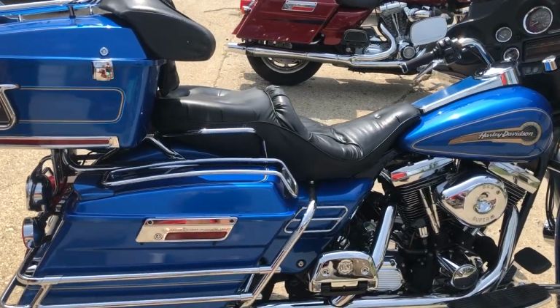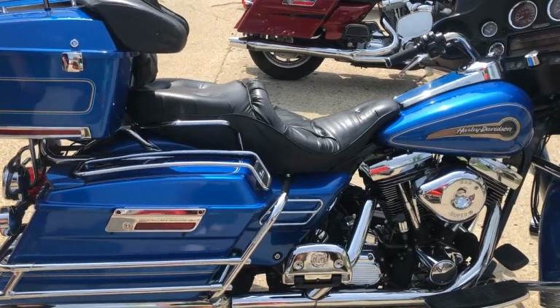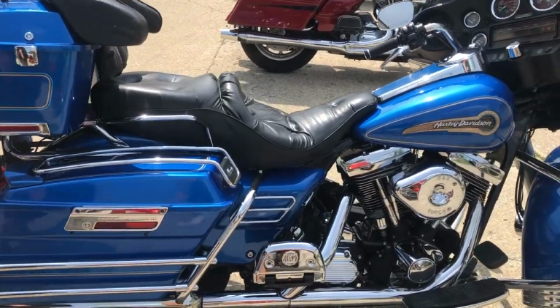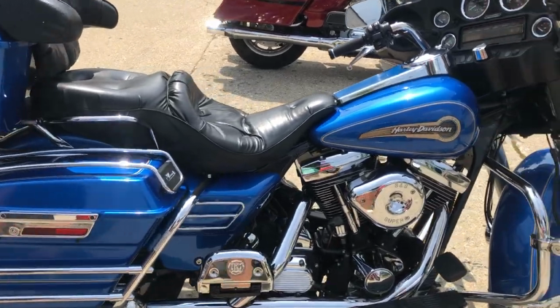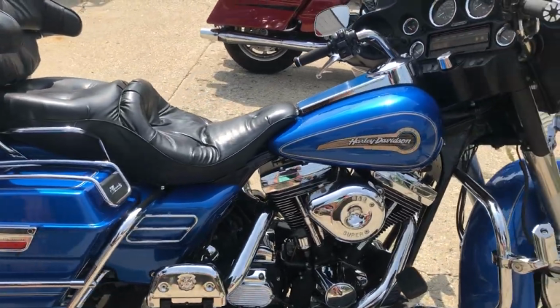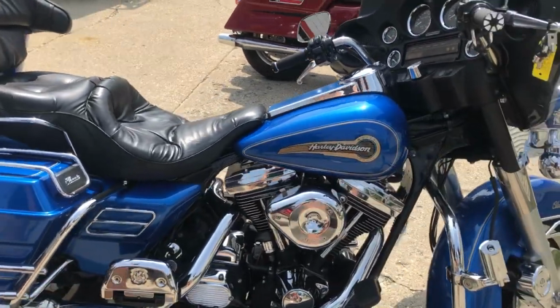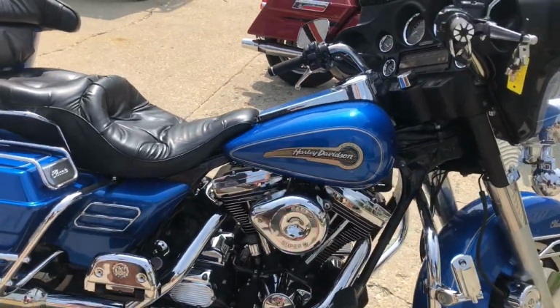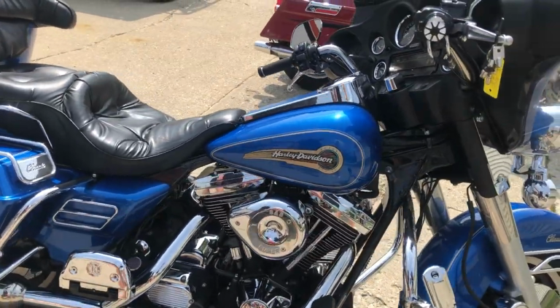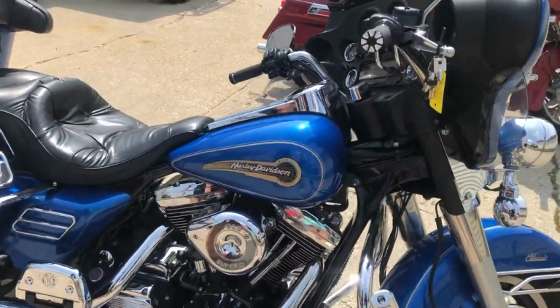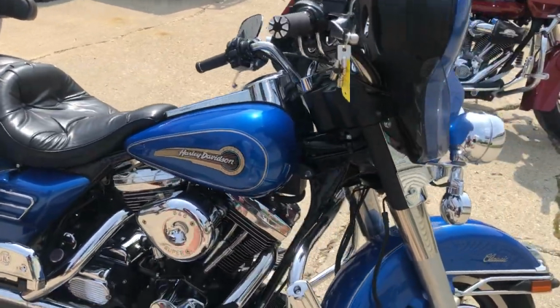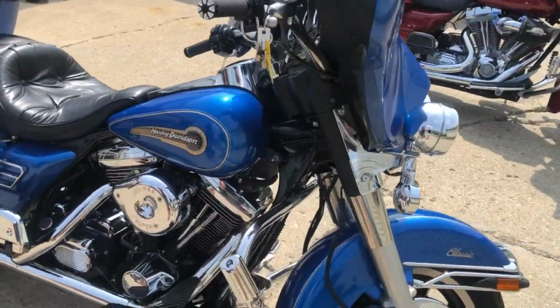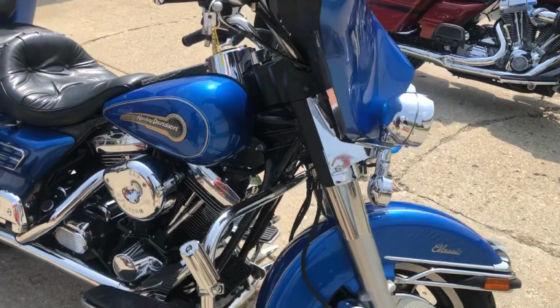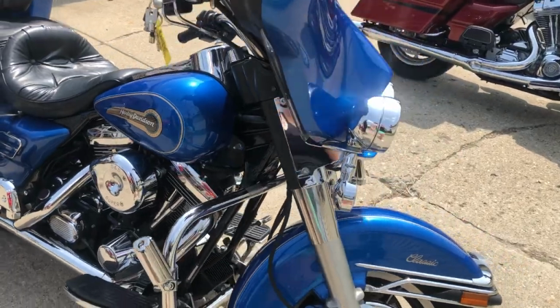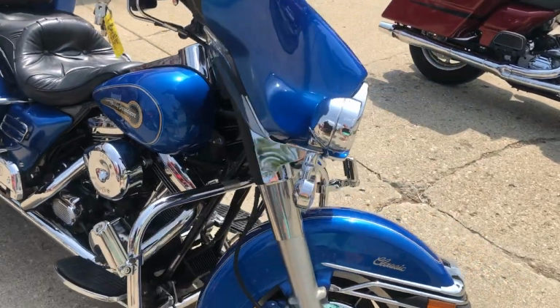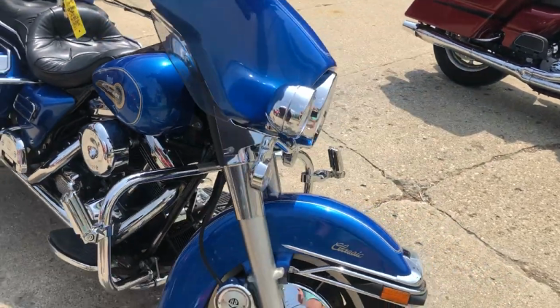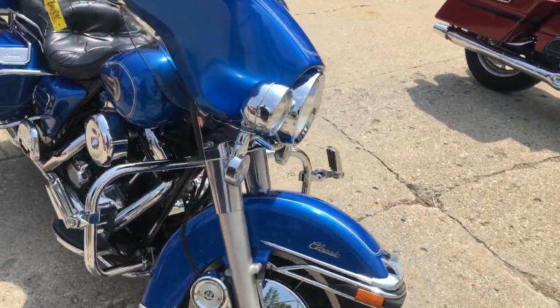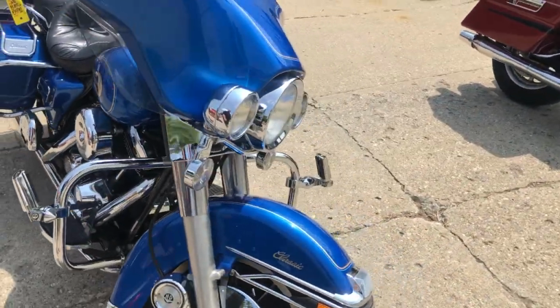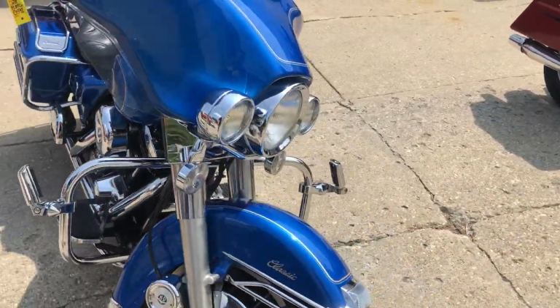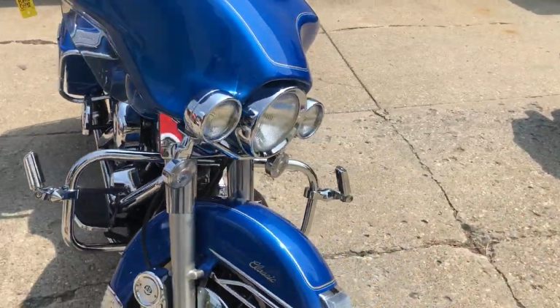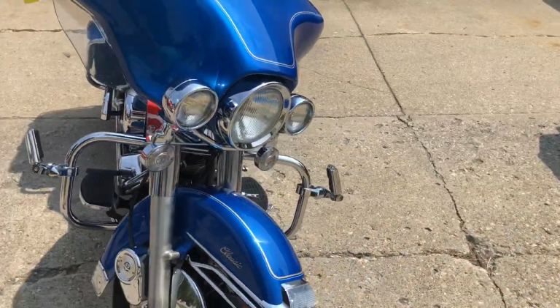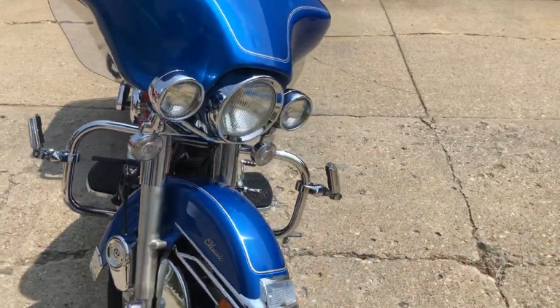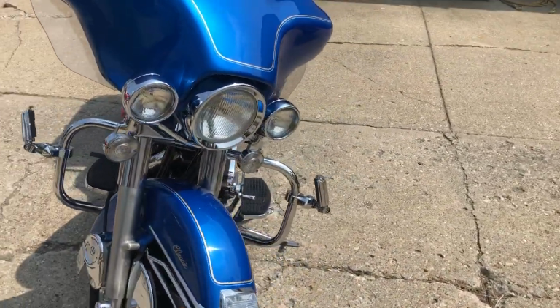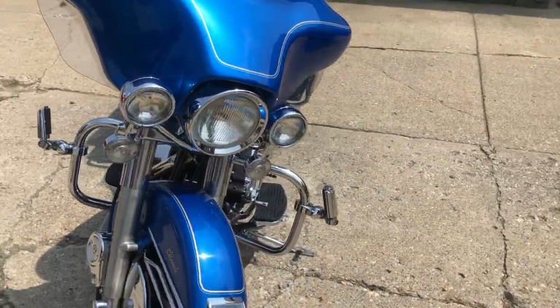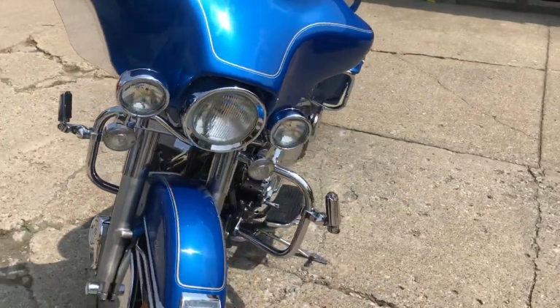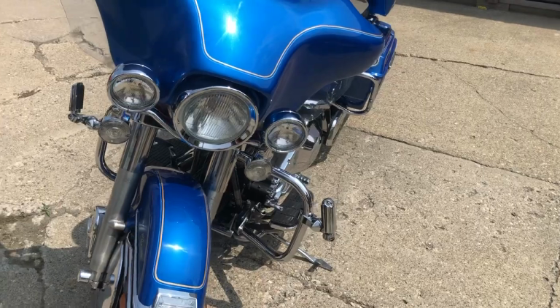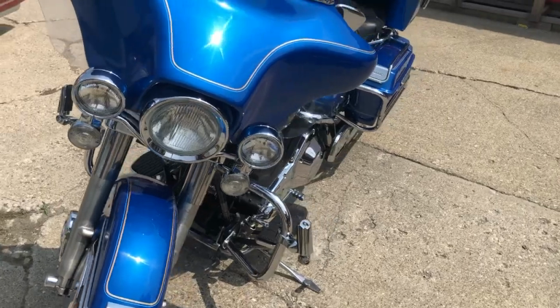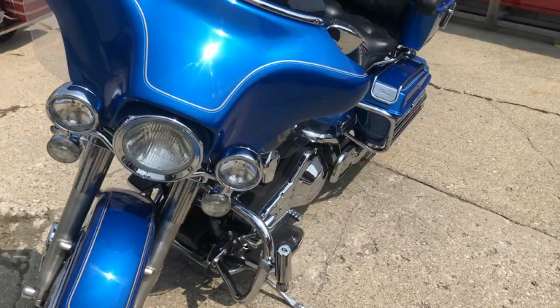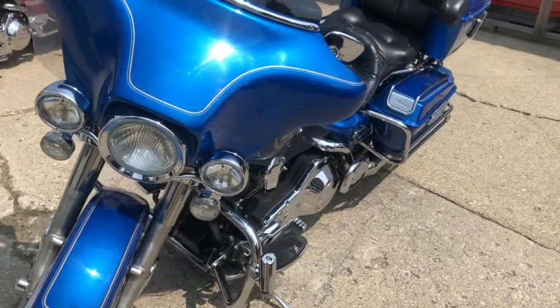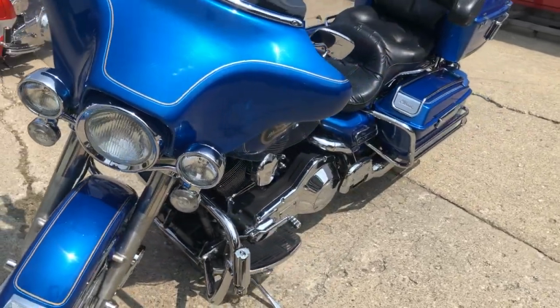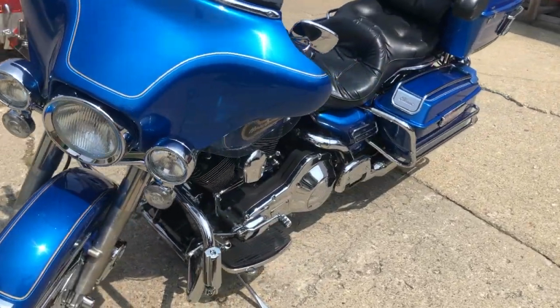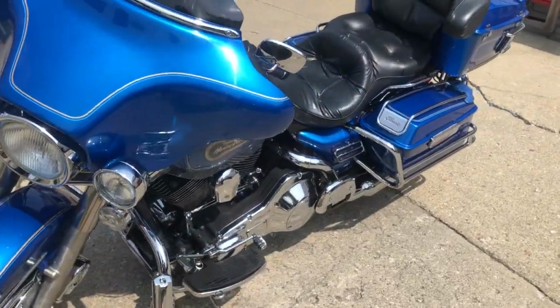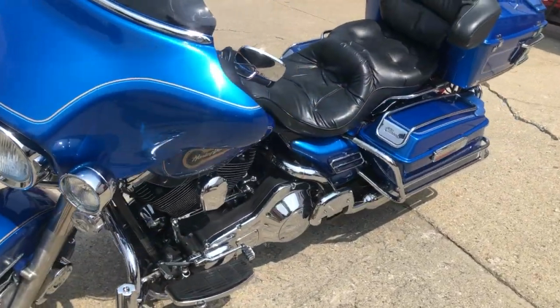Hey guys, ApprovalPowerSports.com here. We've got one for you — a 1996 Electric Glide Classic. This thing is super clean, only has 33,779 miles. Got an S&S intake and highway pegs.